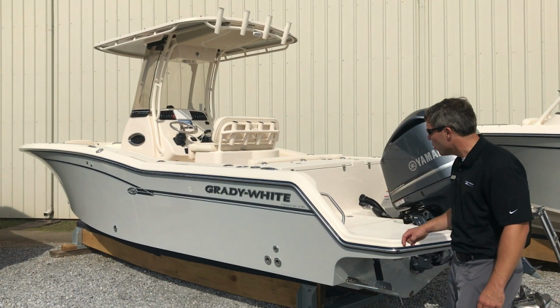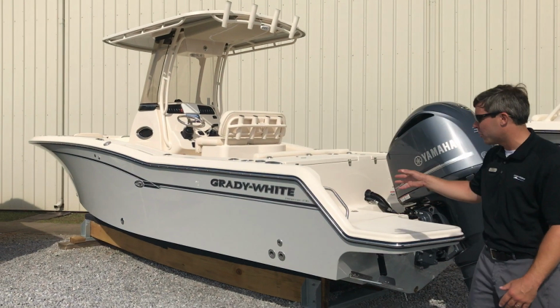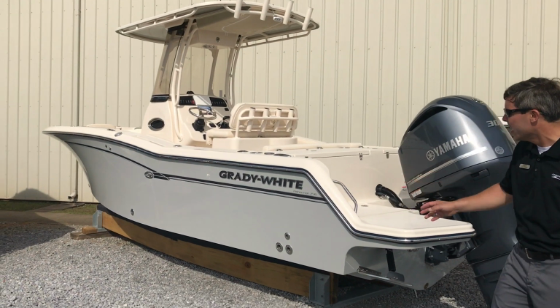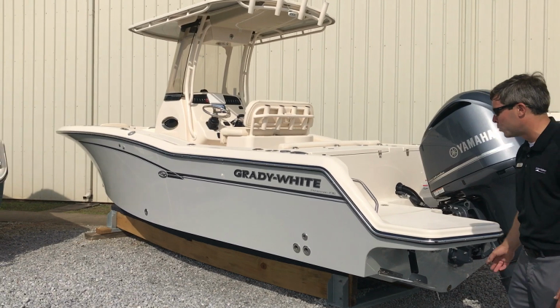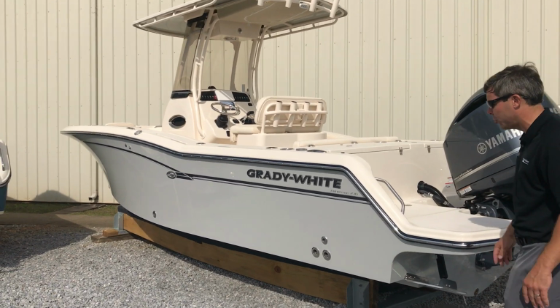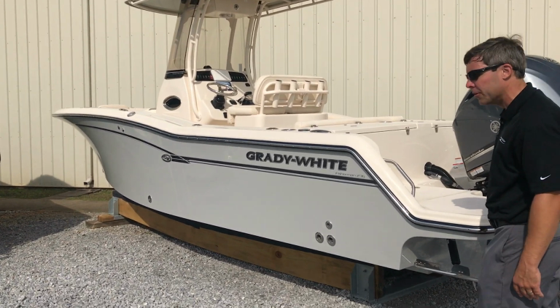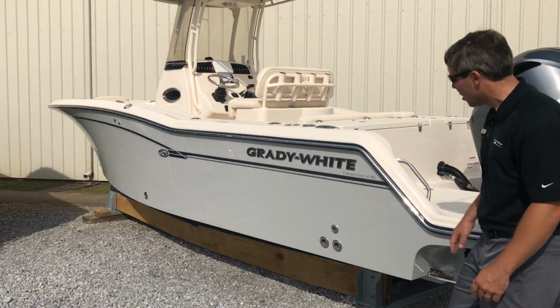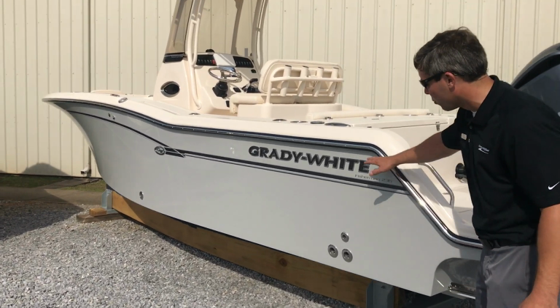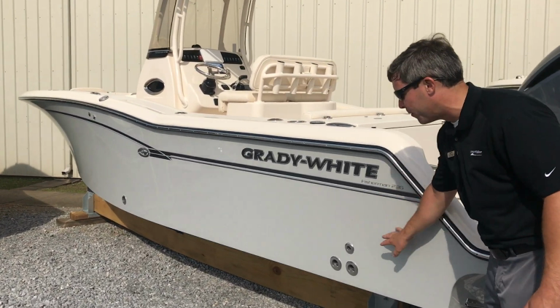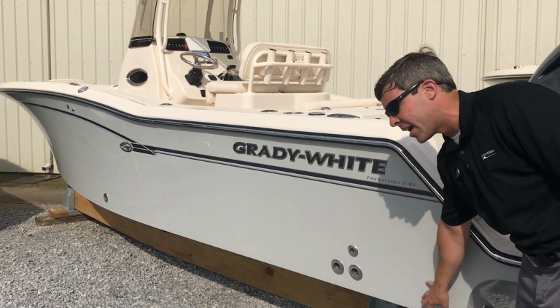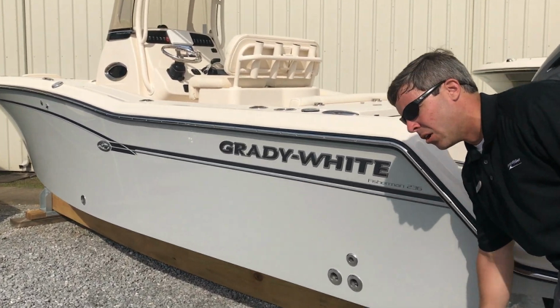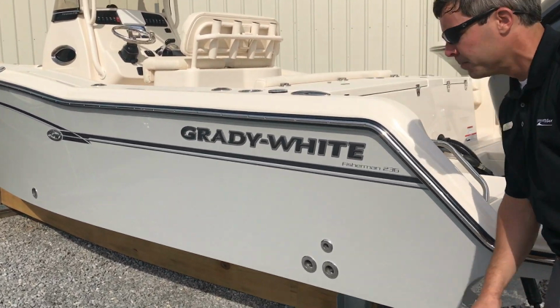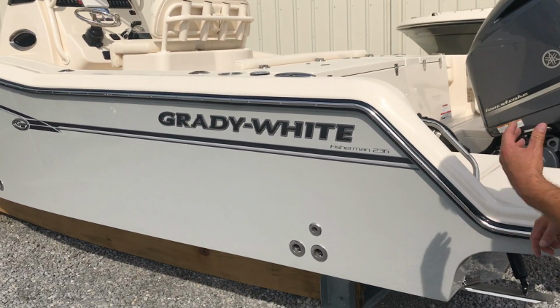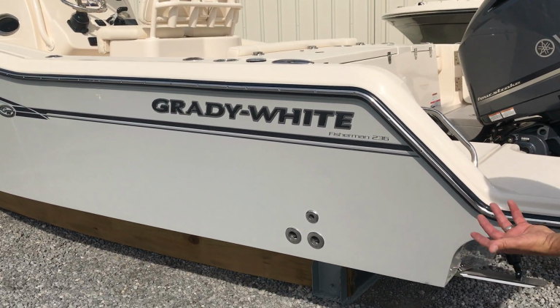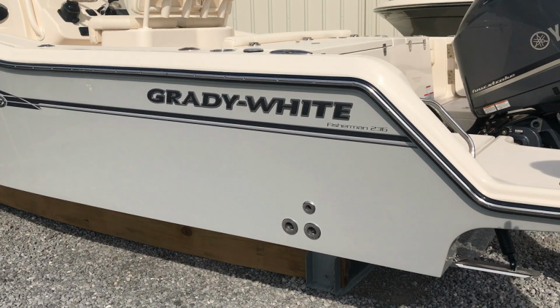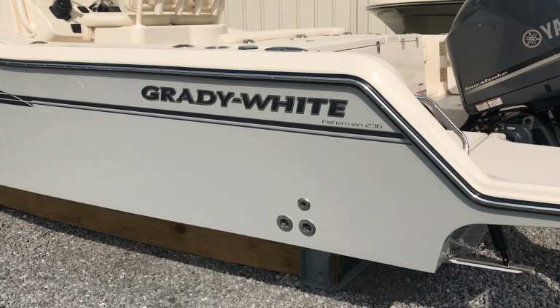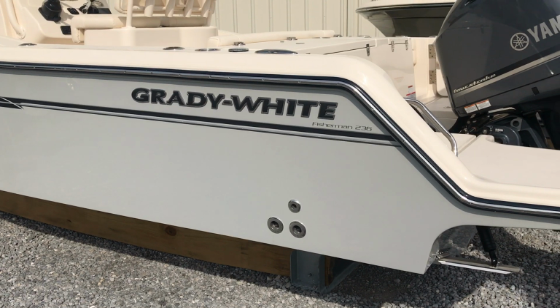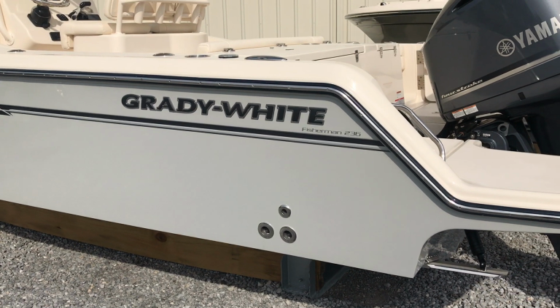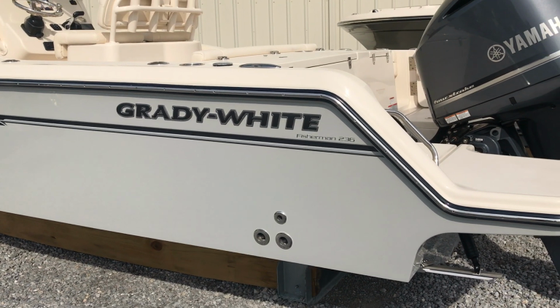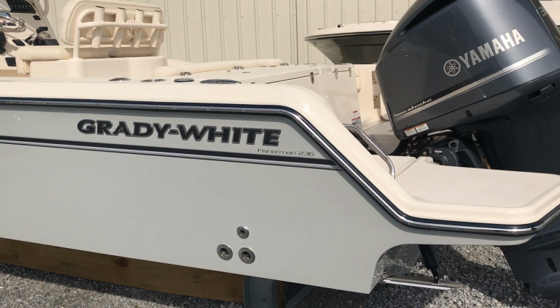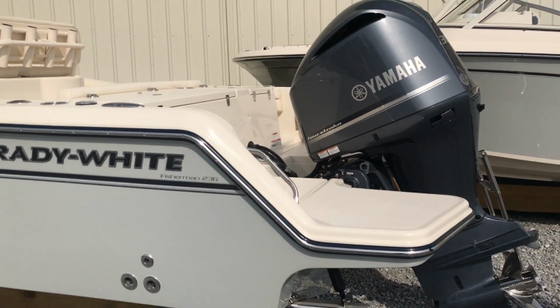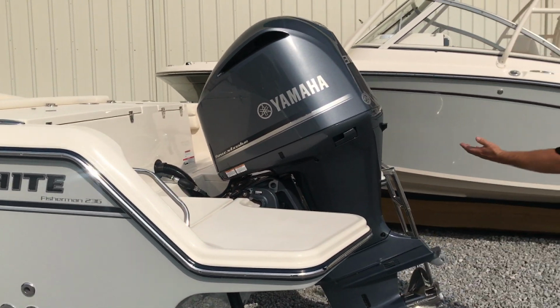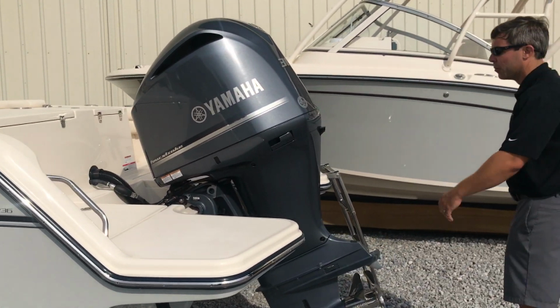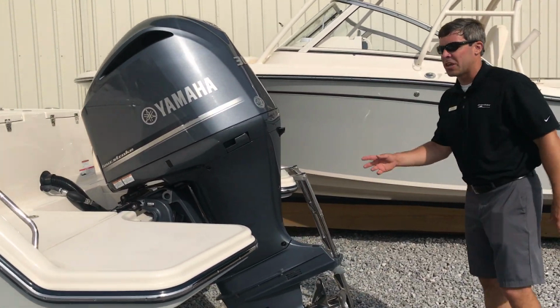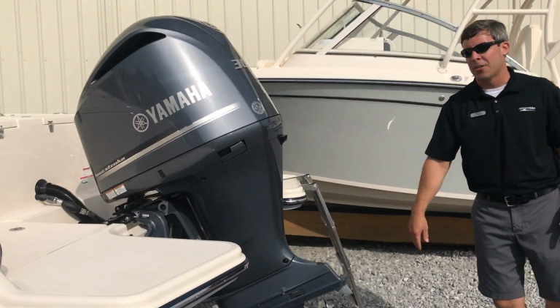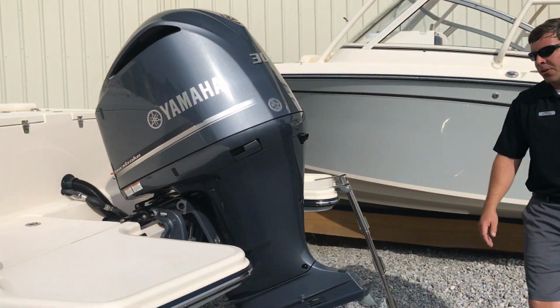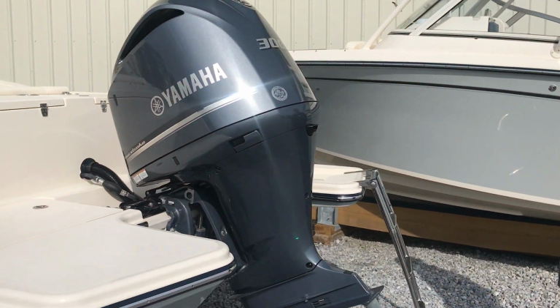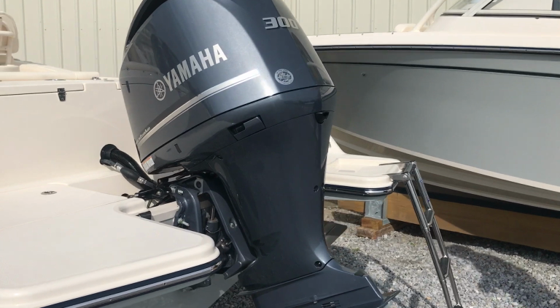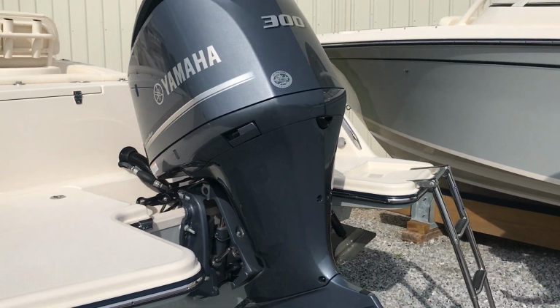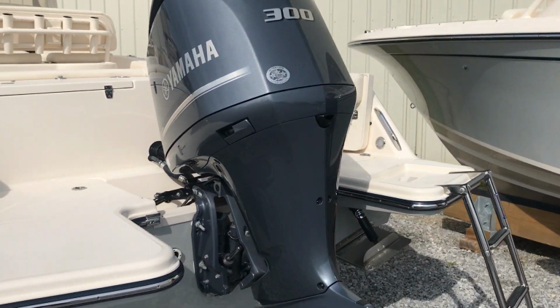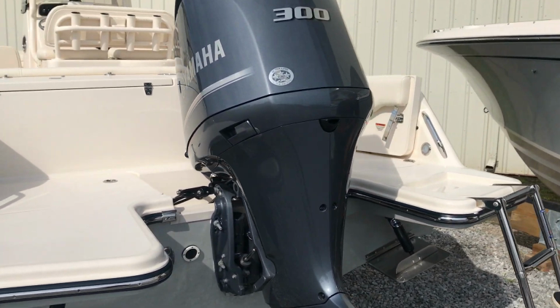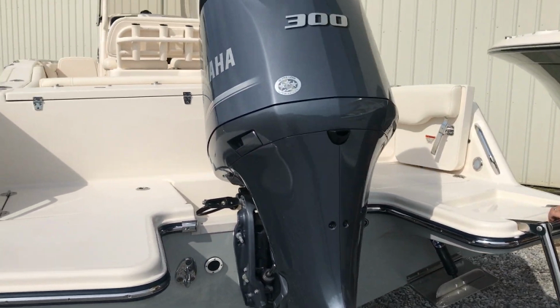We boarded this boat in coastal fog gelcoat. Notice we did a full side hull color all the way down to the keel under the boat as well. We've equipped this particular boat with a Yamaha 300, which is adequate power for the 236.